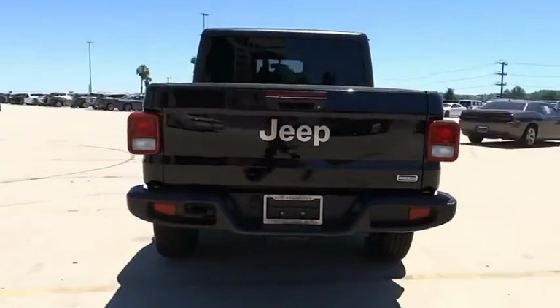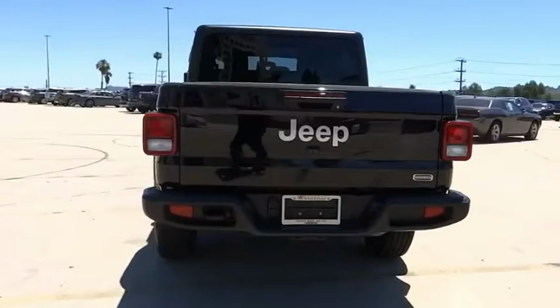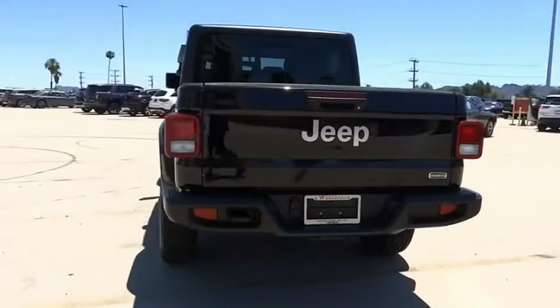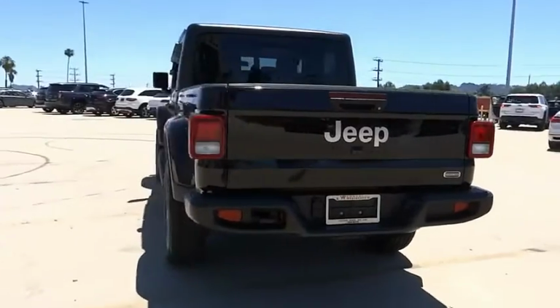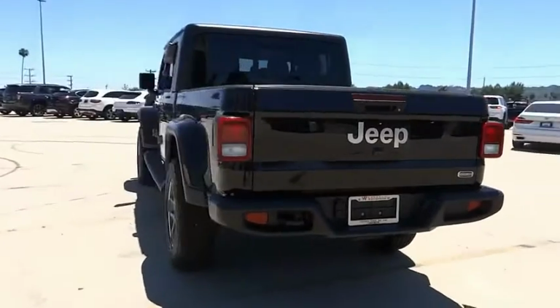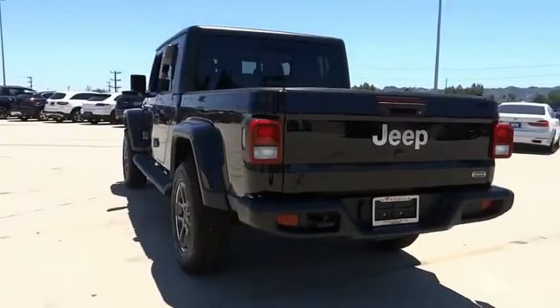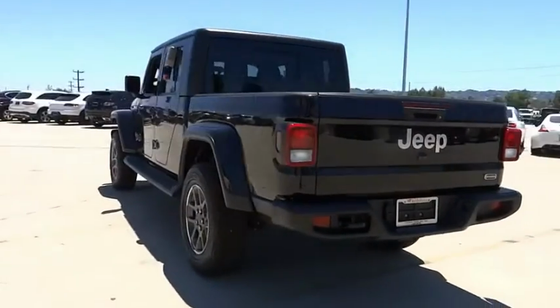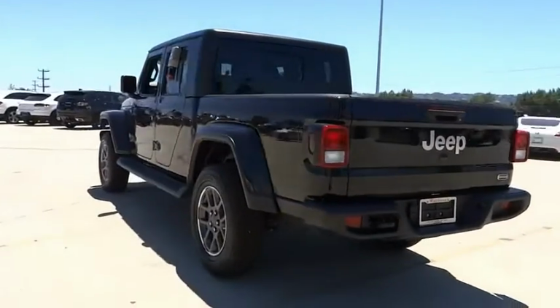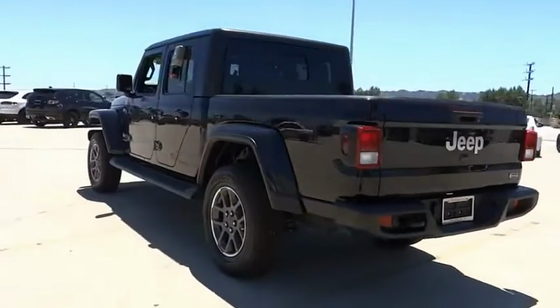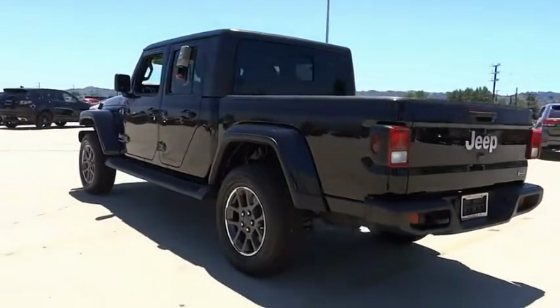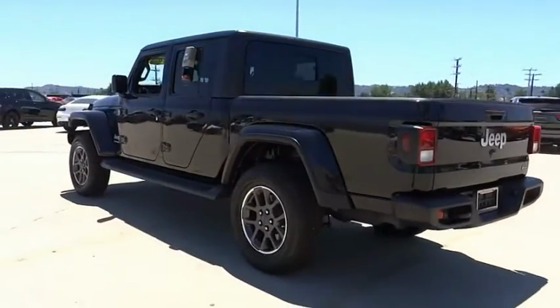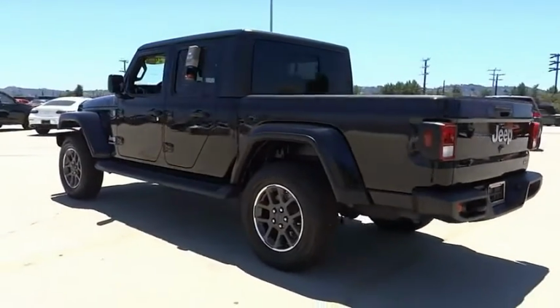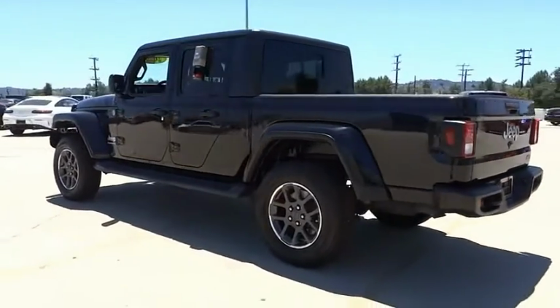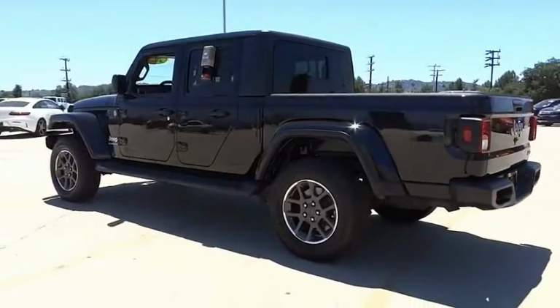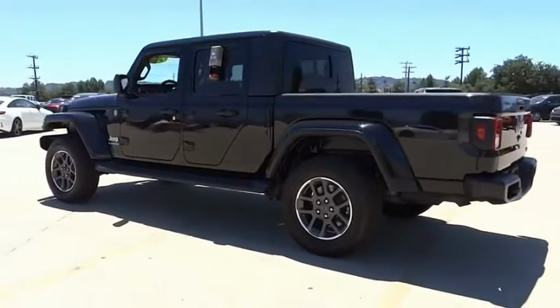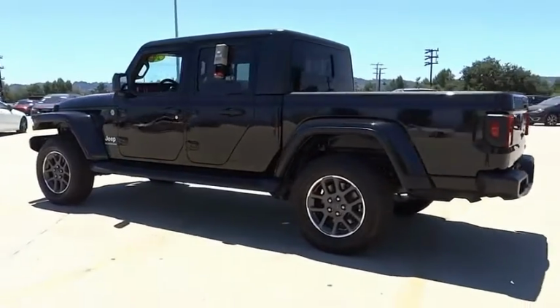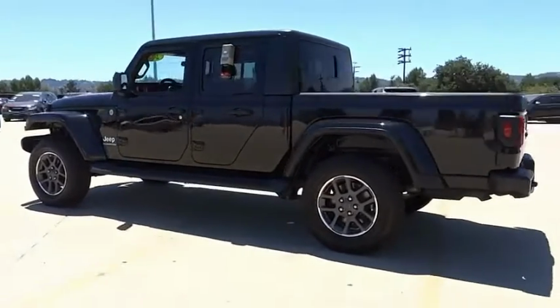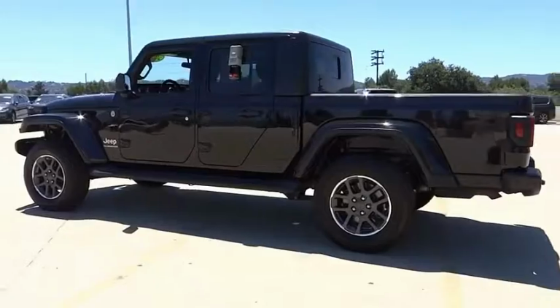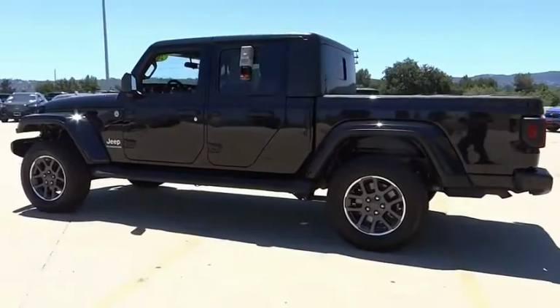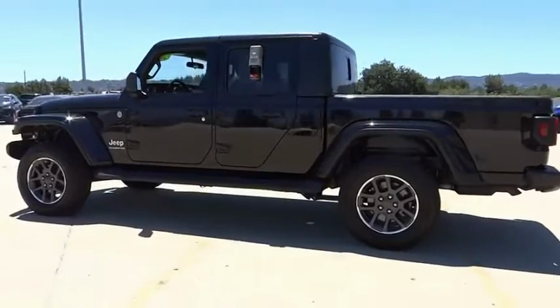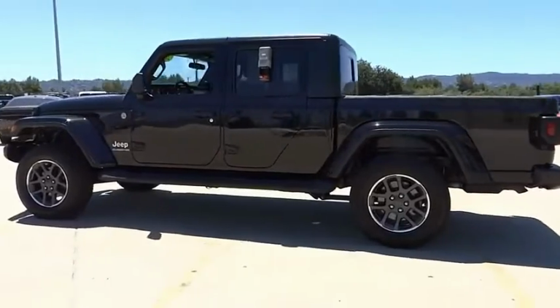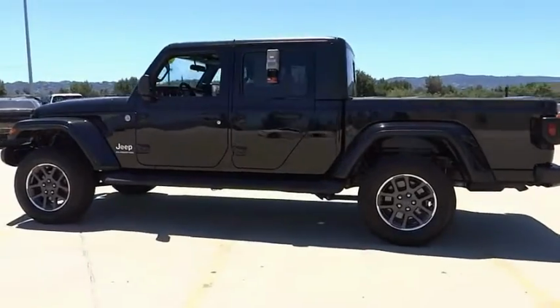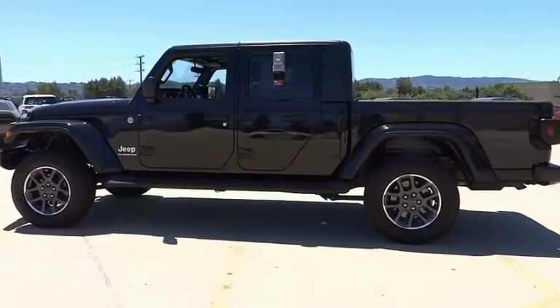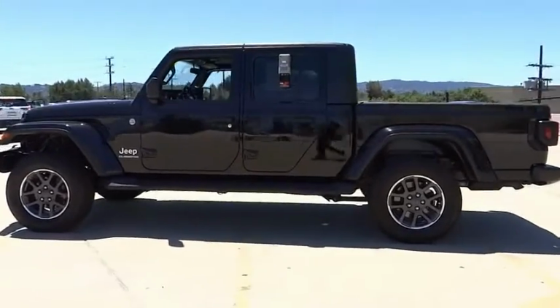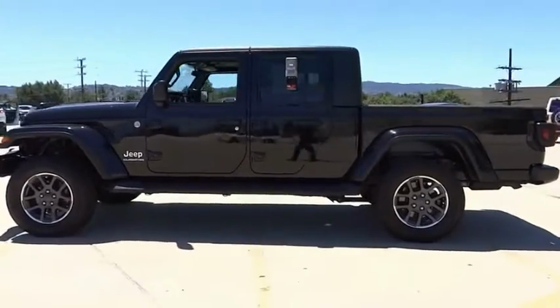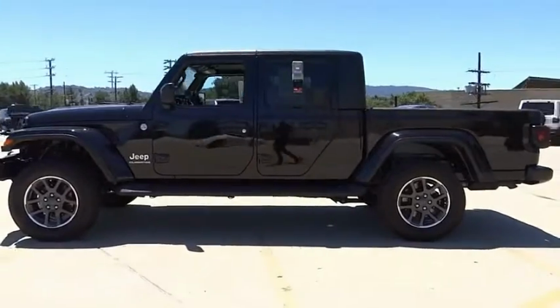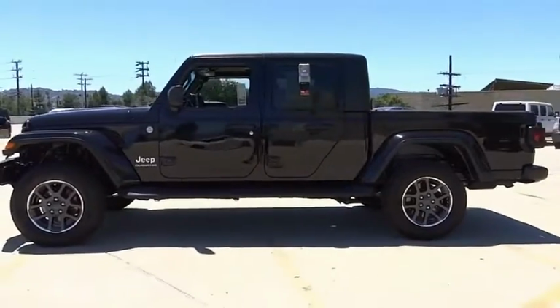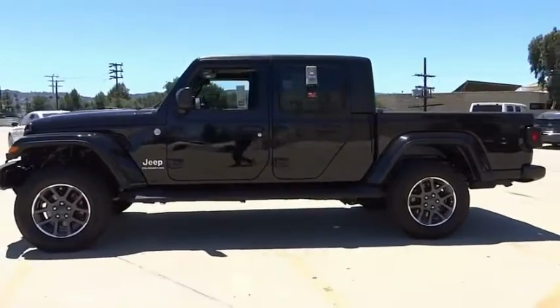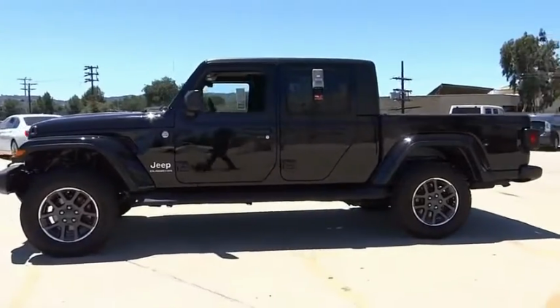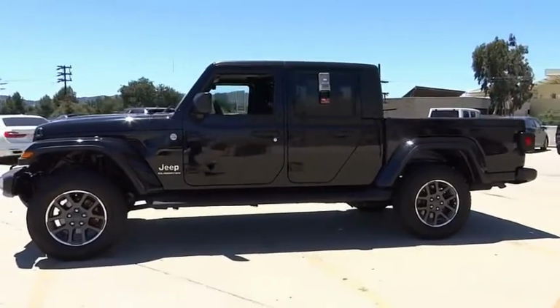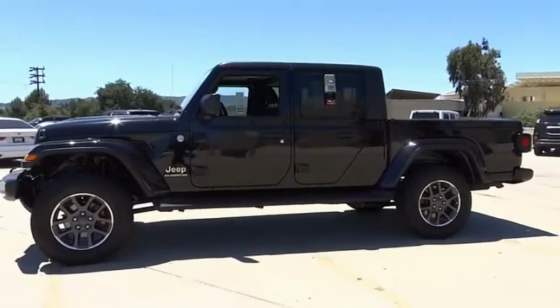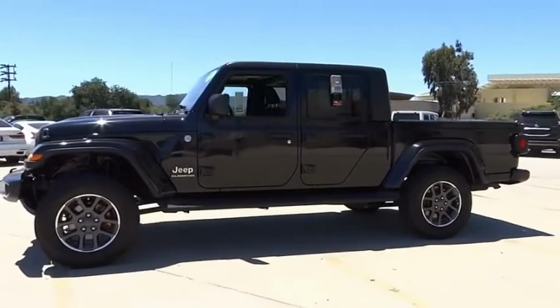This vehicle has less than 45,000 miles. Here are some of this vehicle's great options: electronic stability control, alloy wheels, brake assist, traction control.